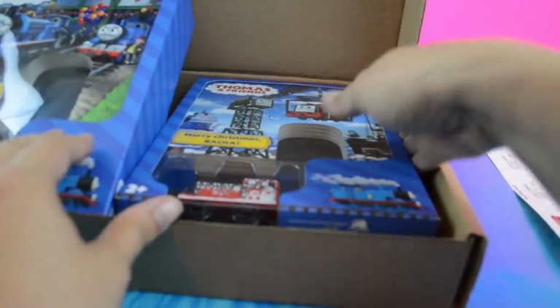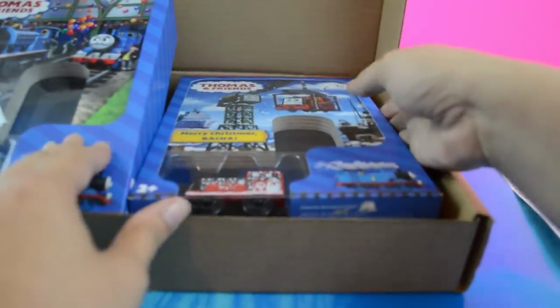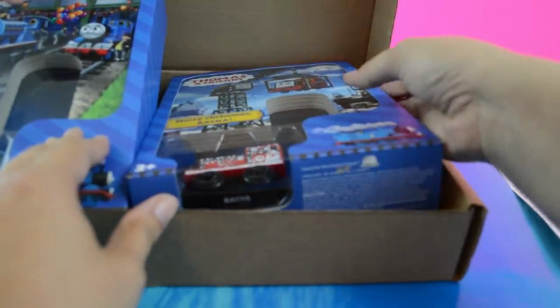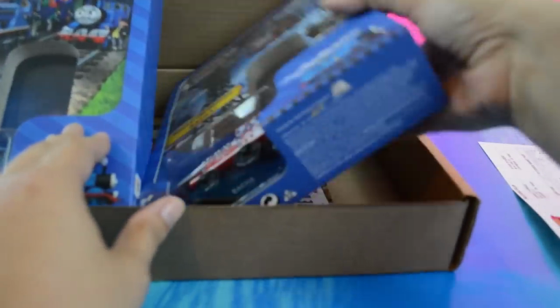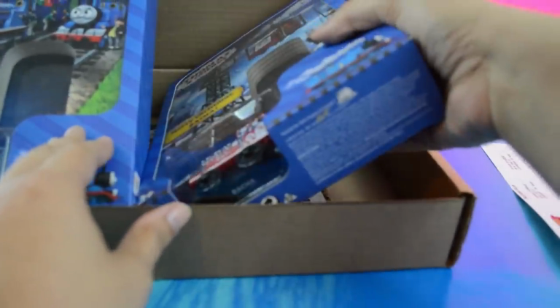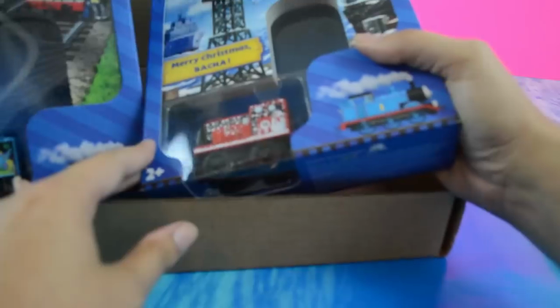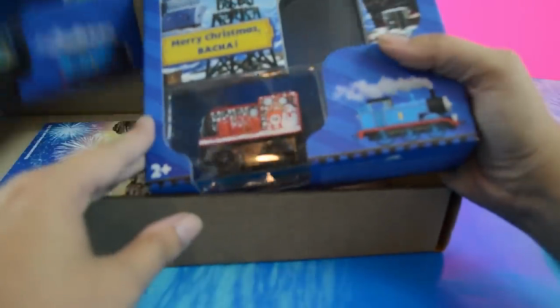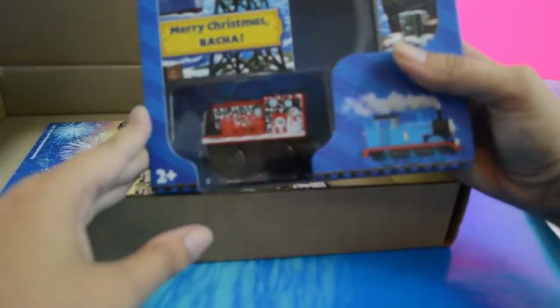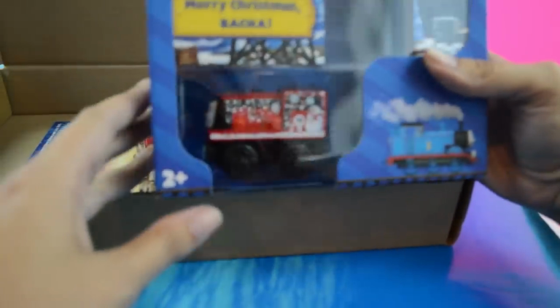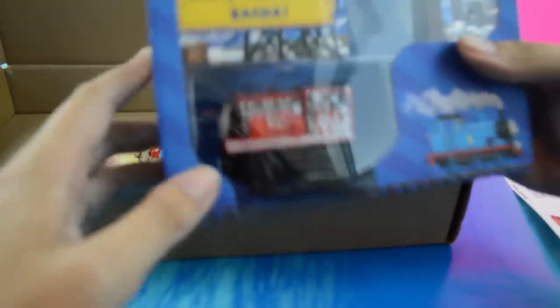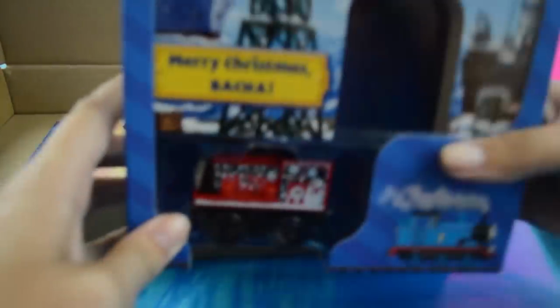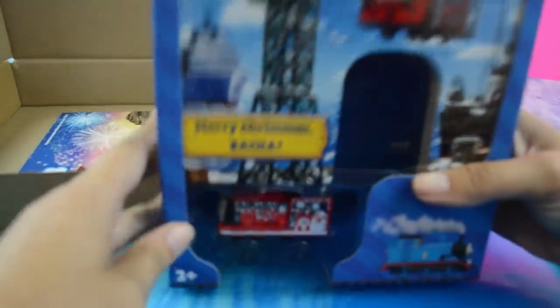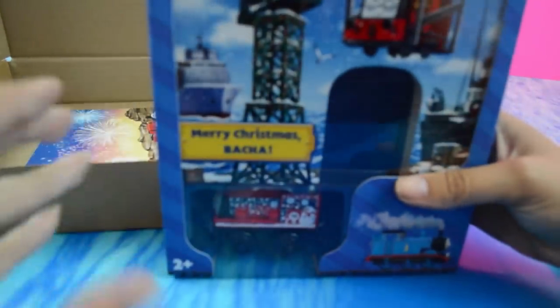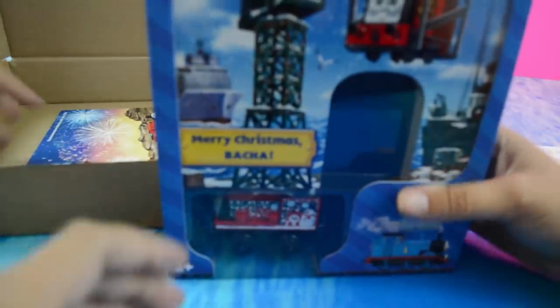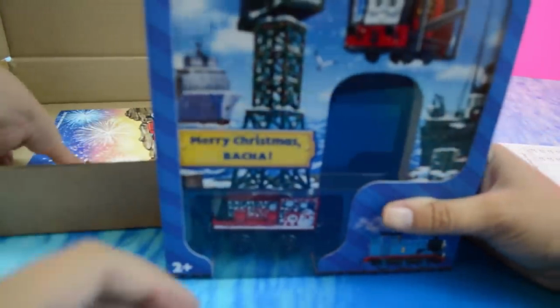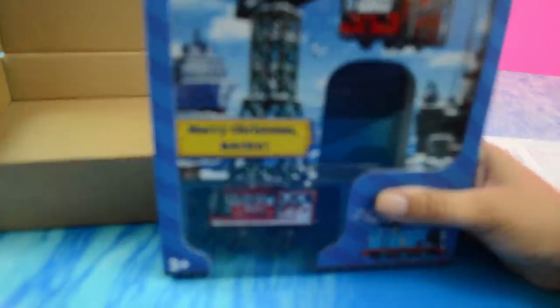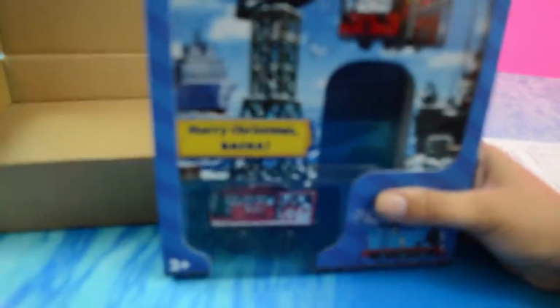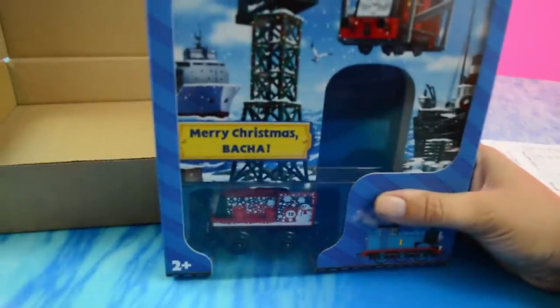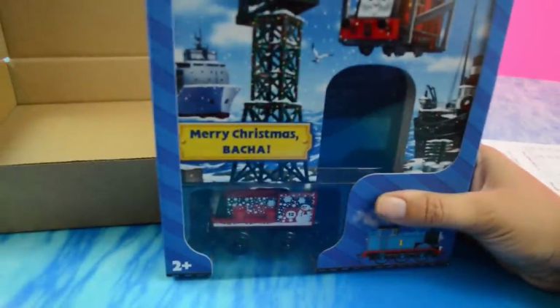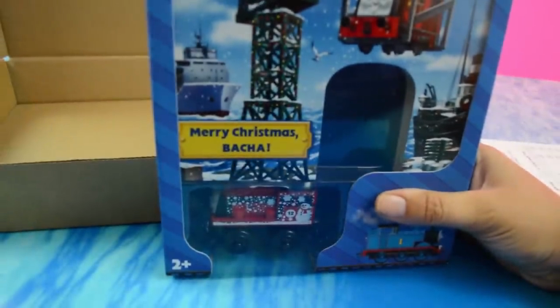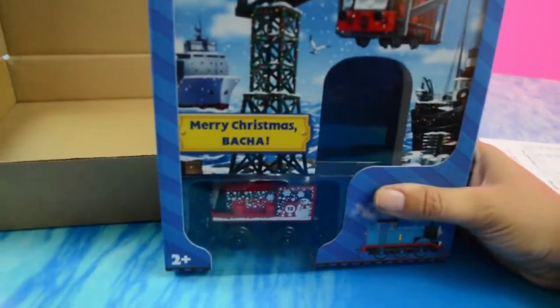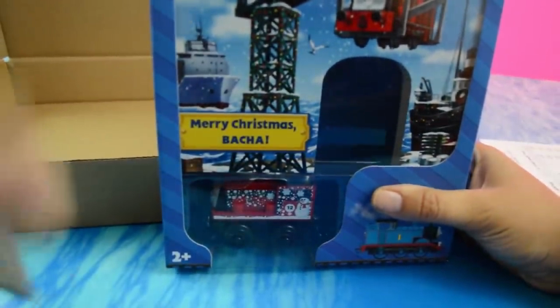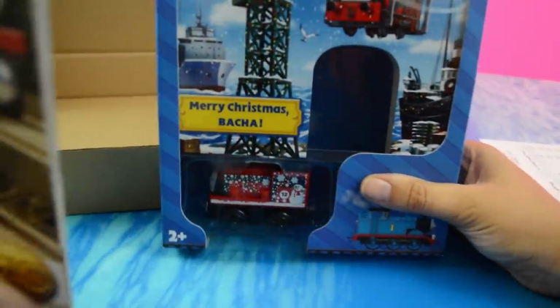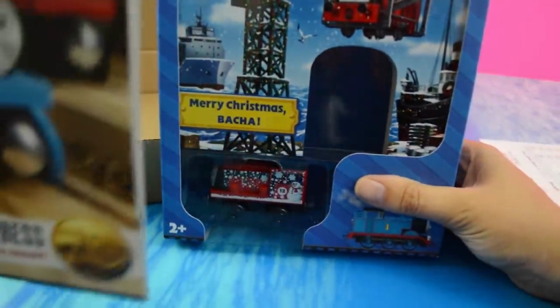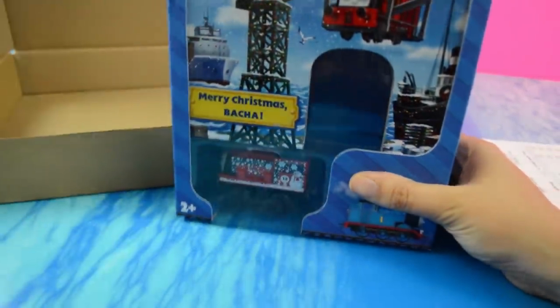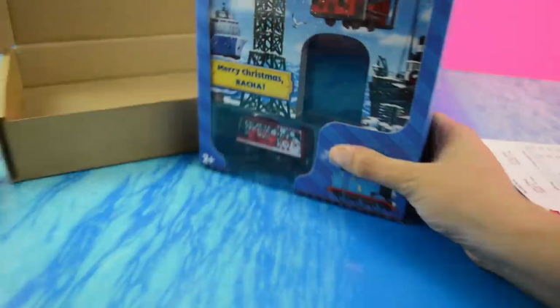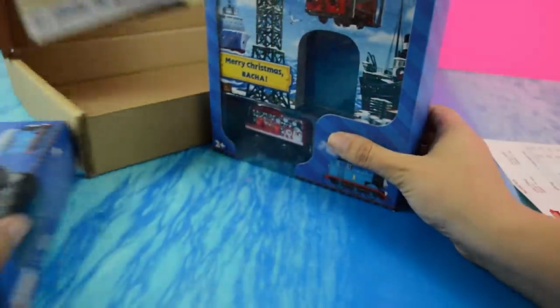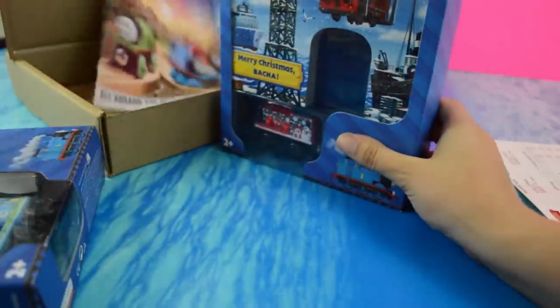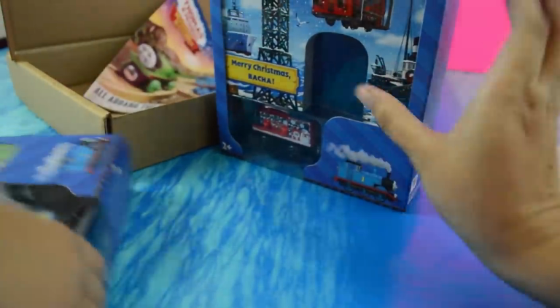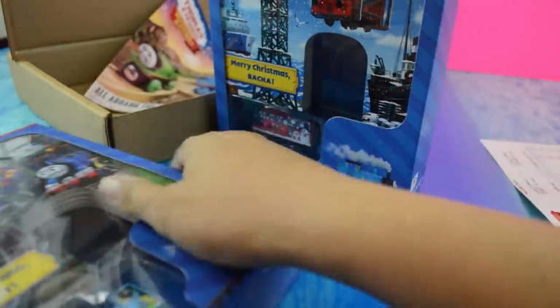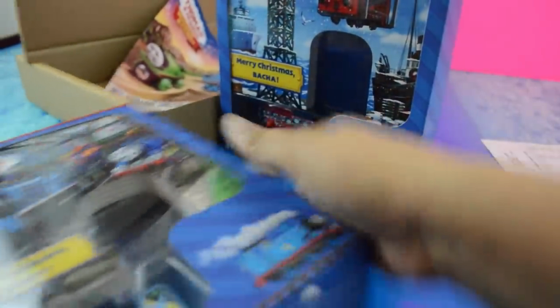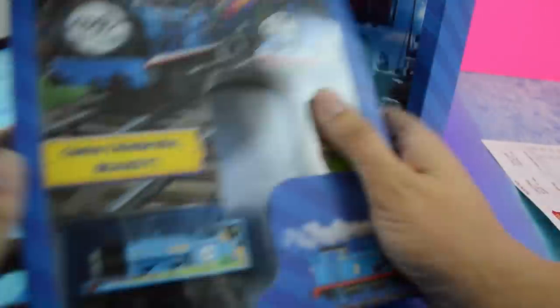Do you remember making it? I'm laughing because little dude named these engines — he named them Baka and Beaky.